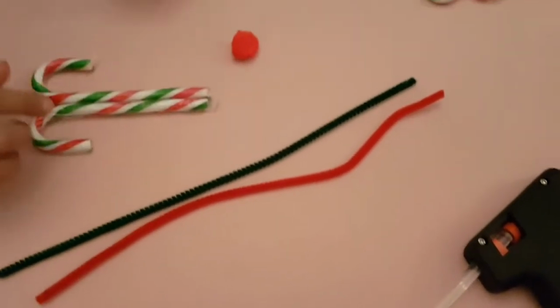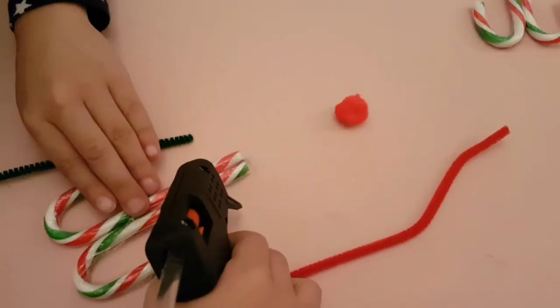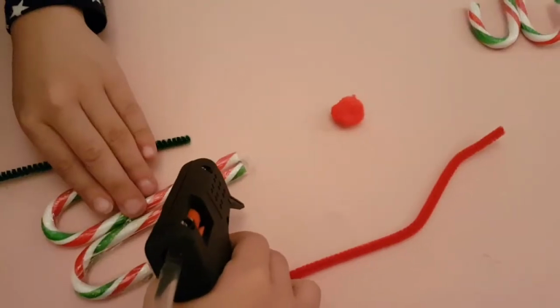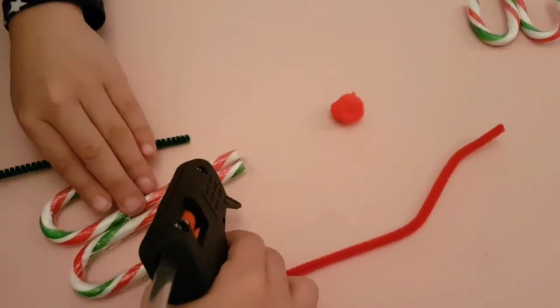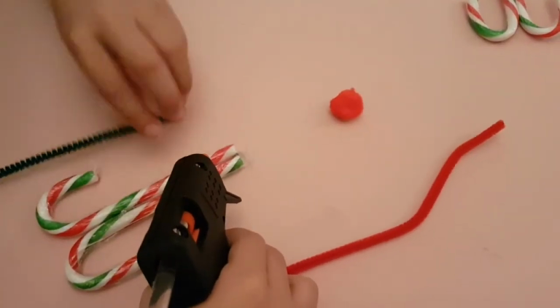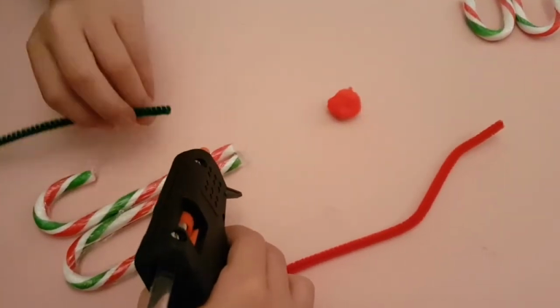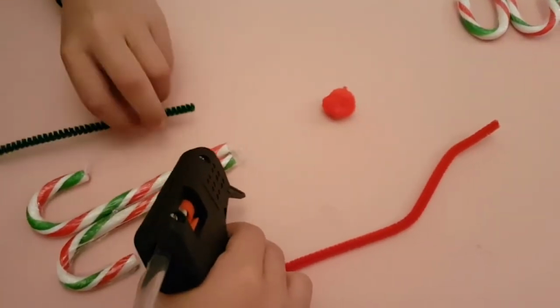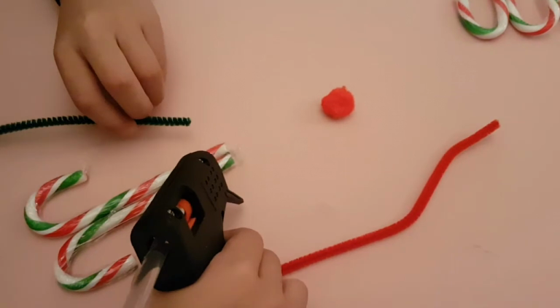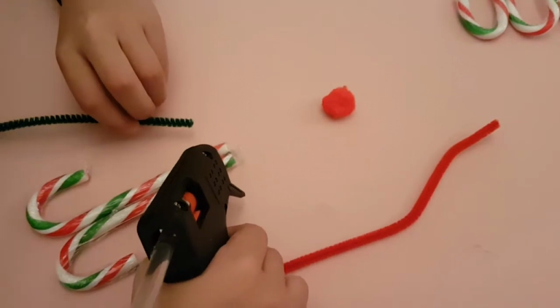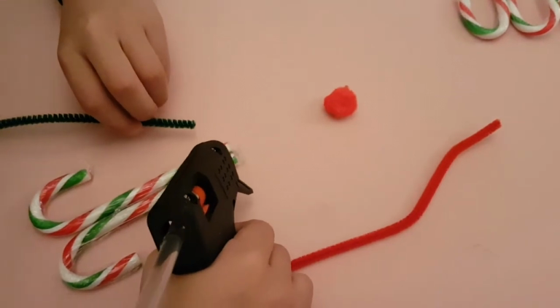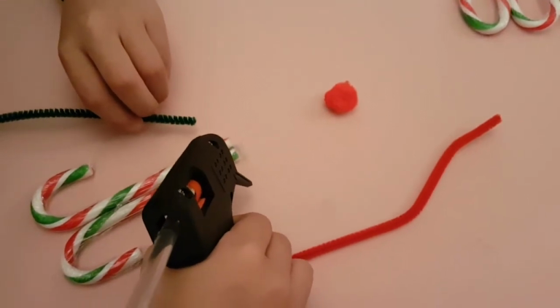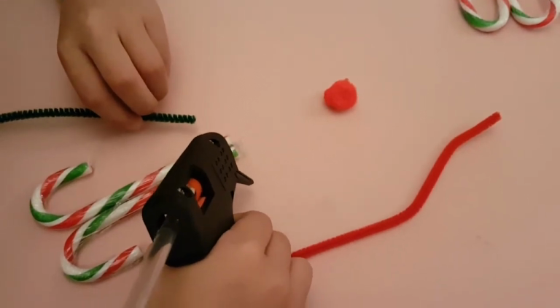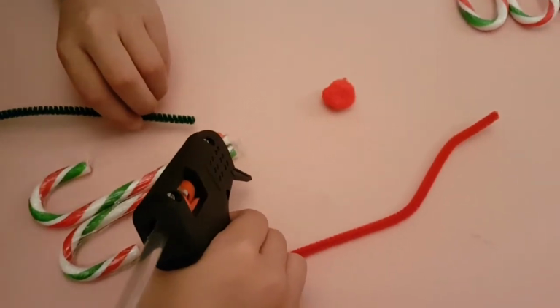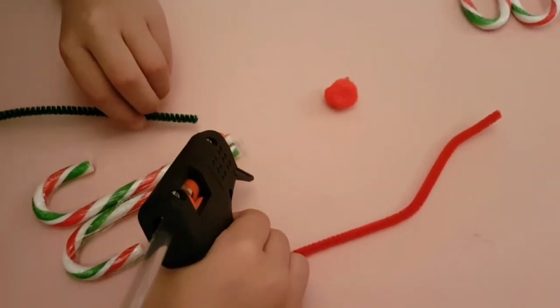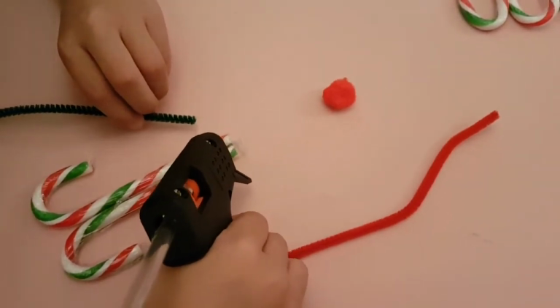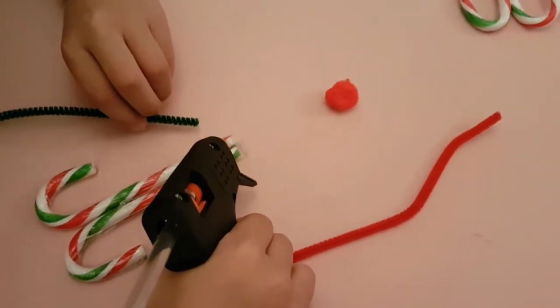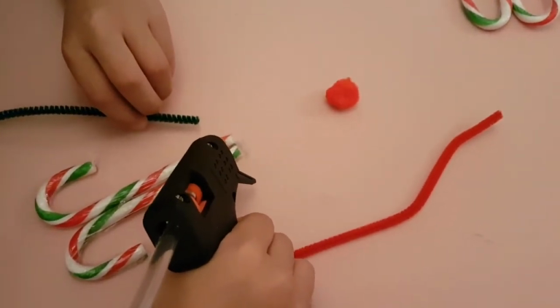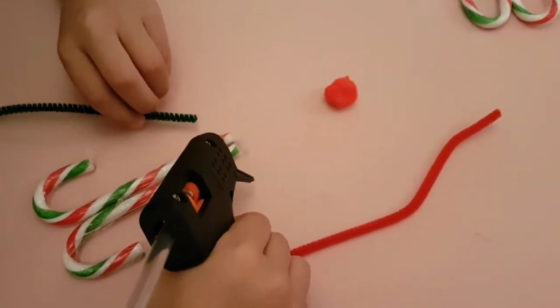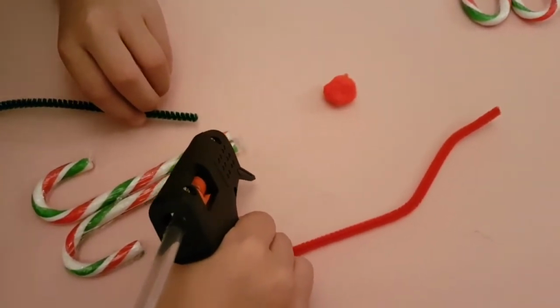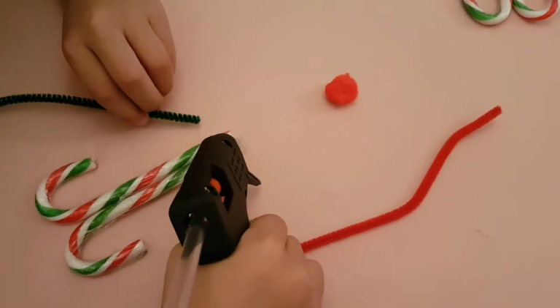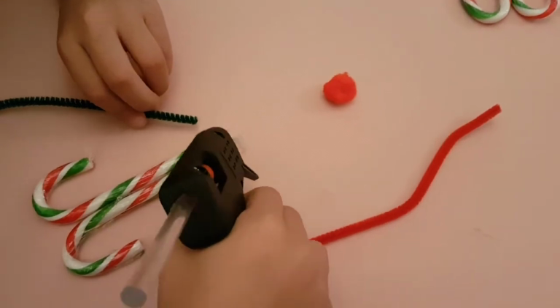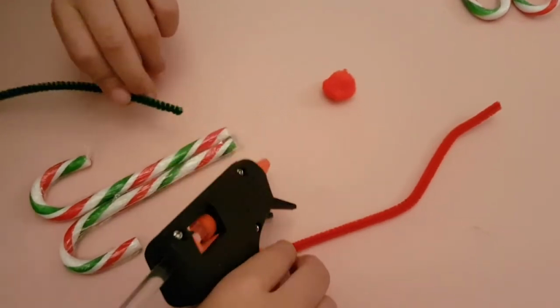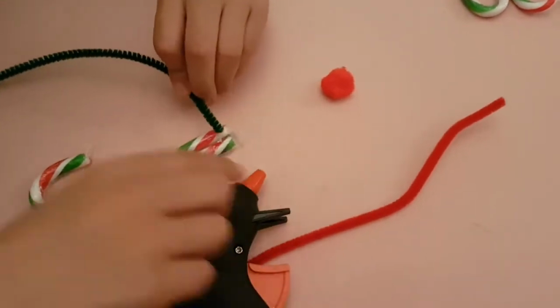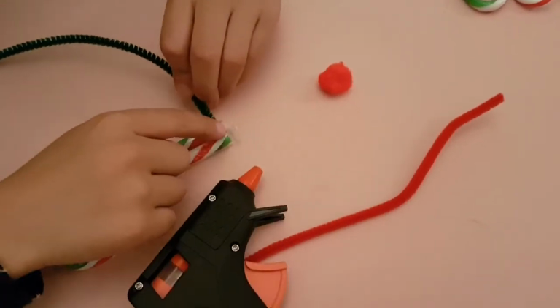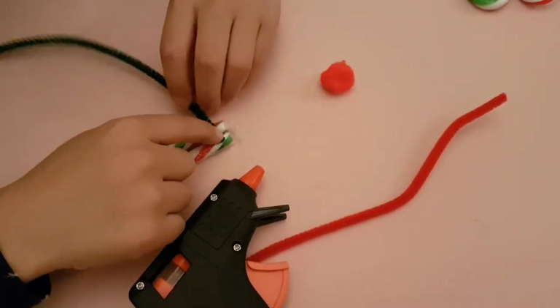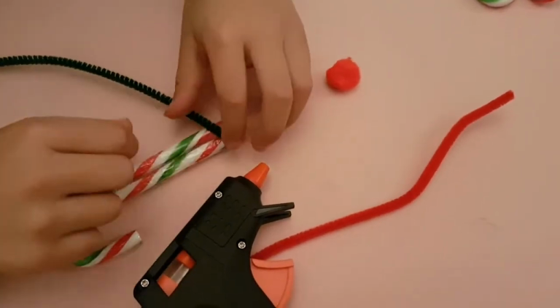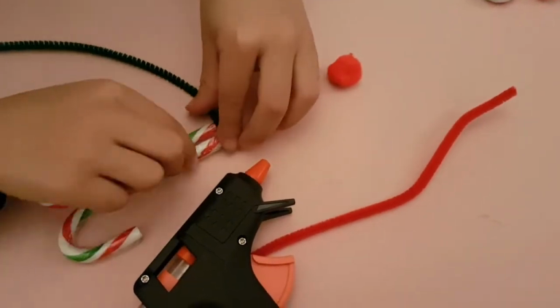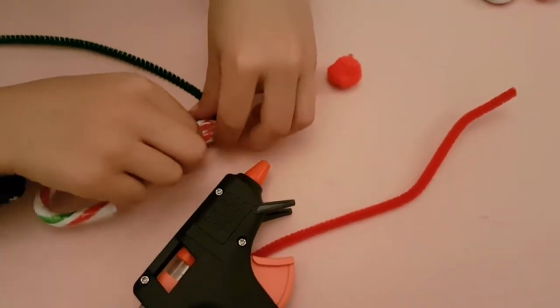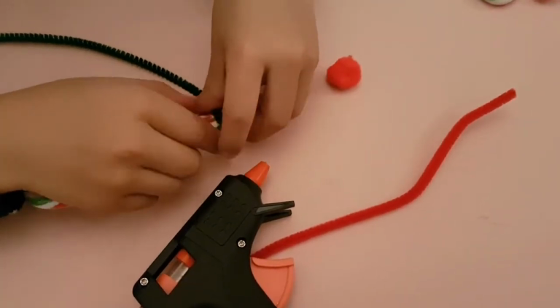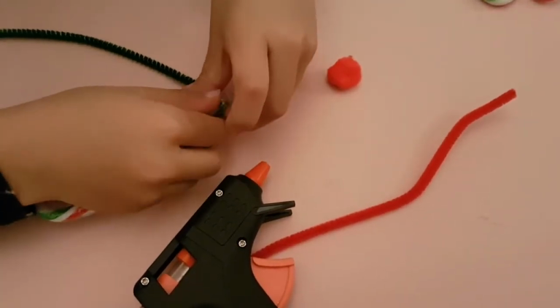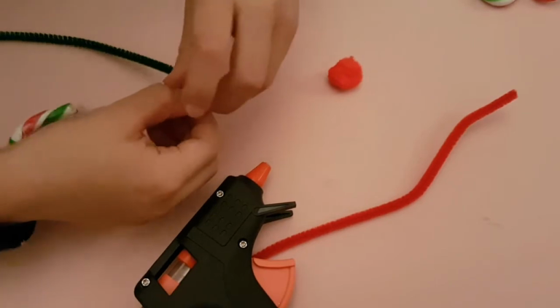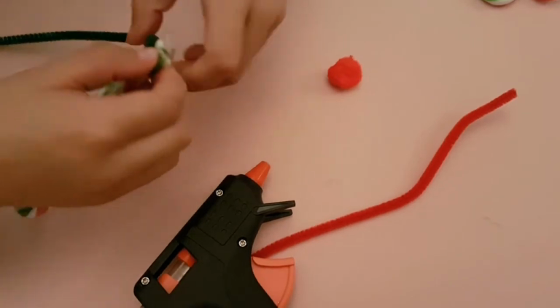Glue your pipe cleaner at the top of the candy canes. Now wrap it around.